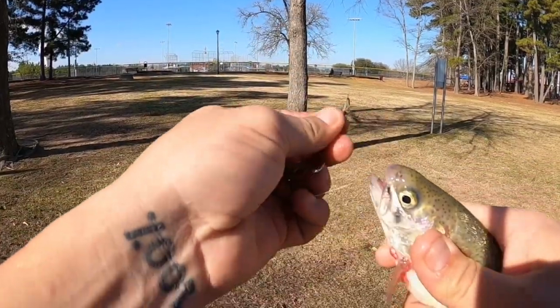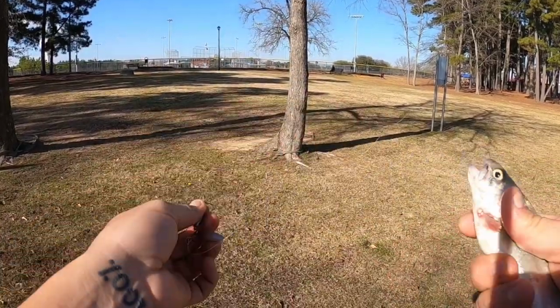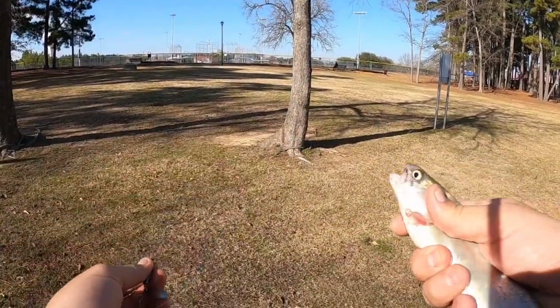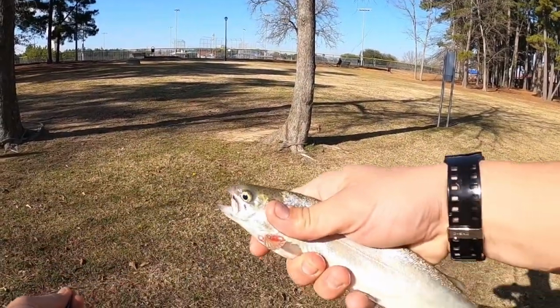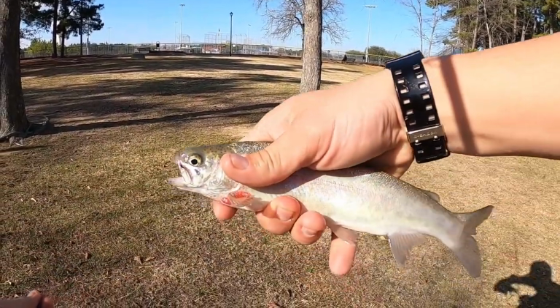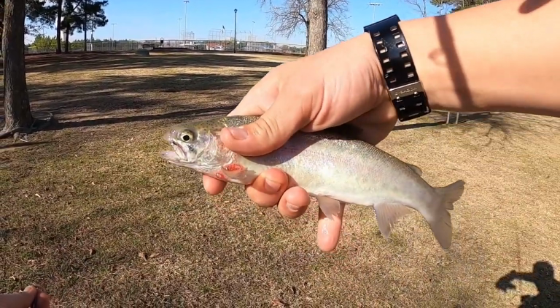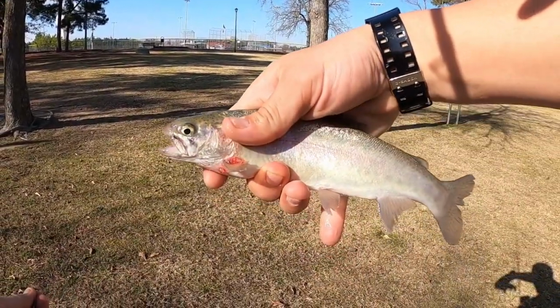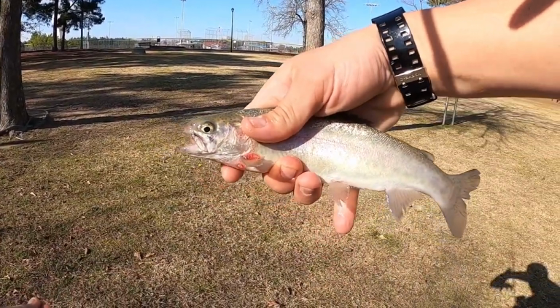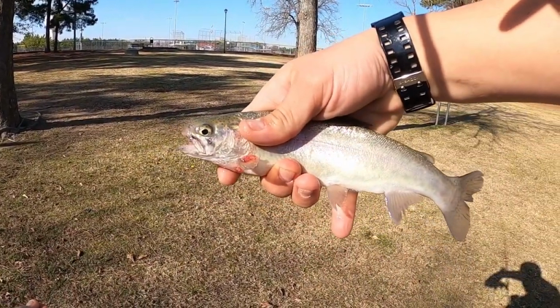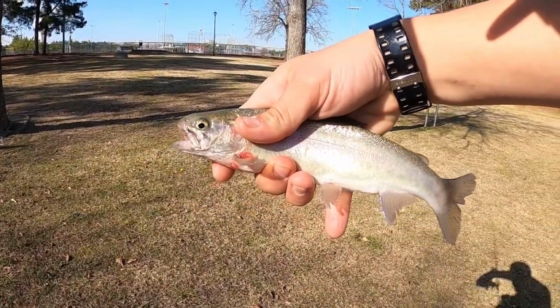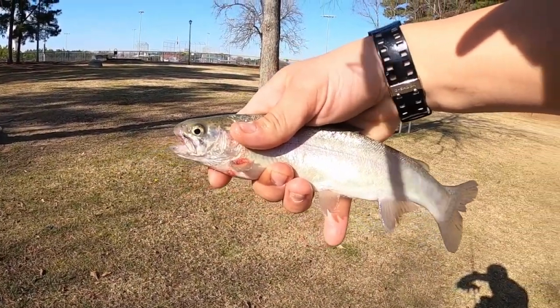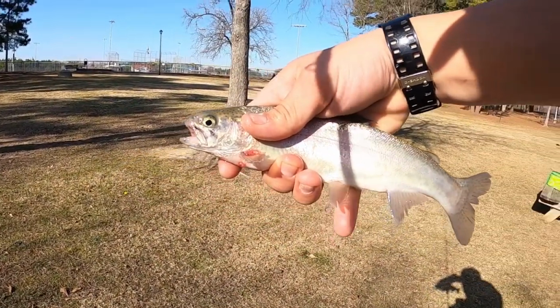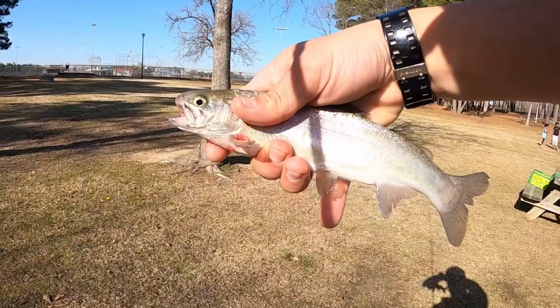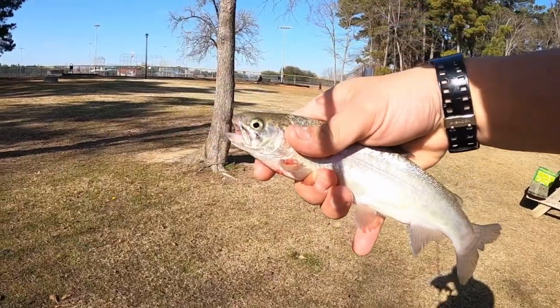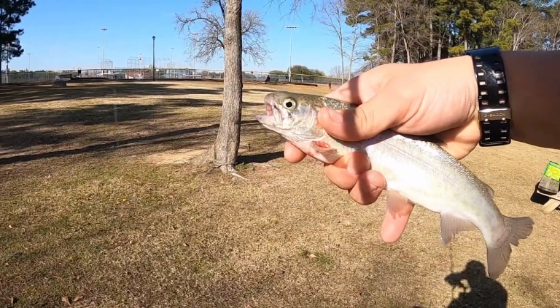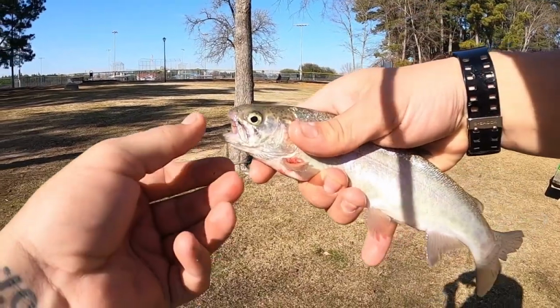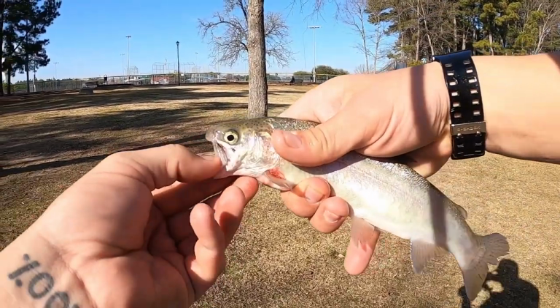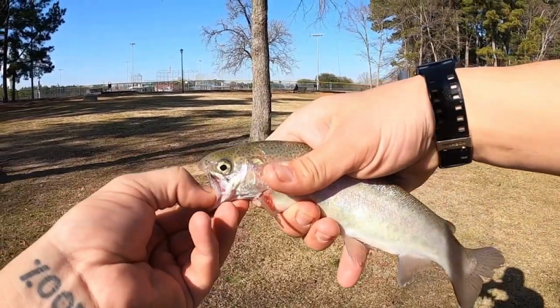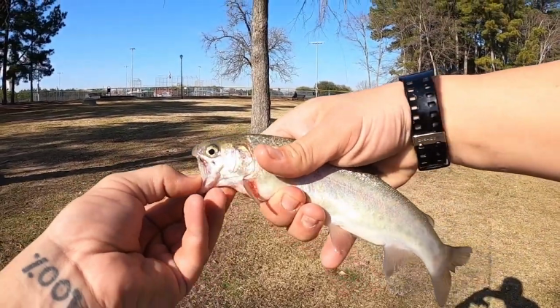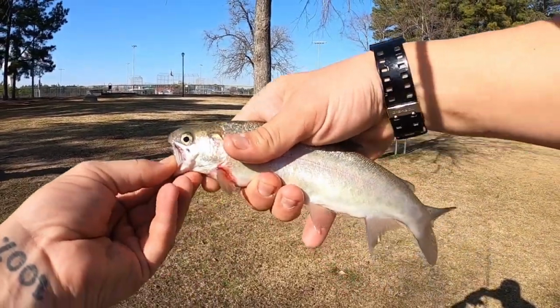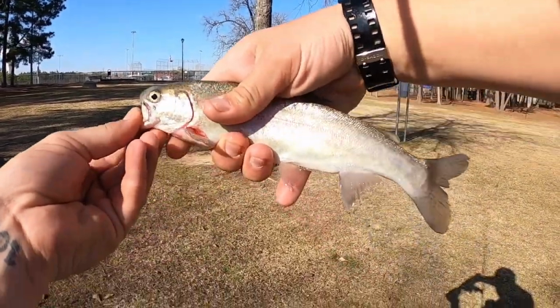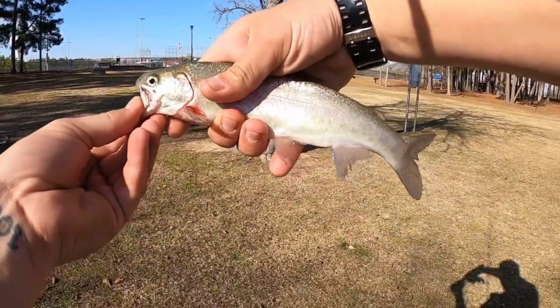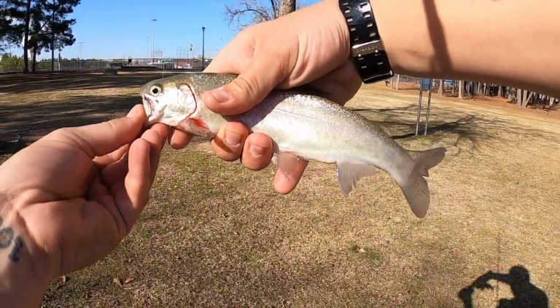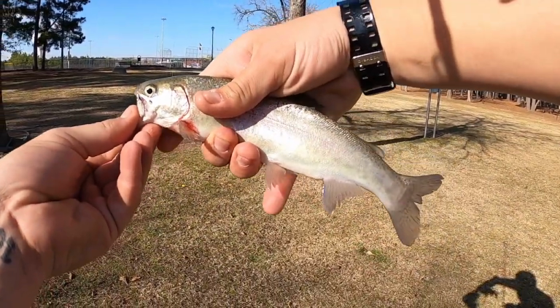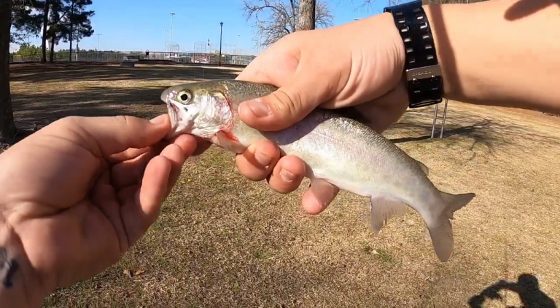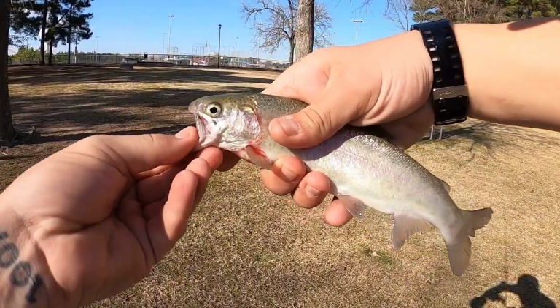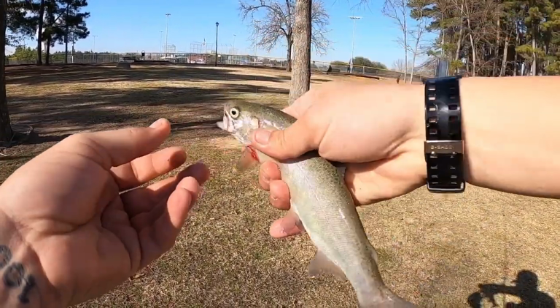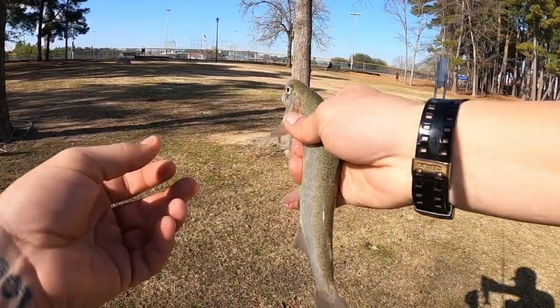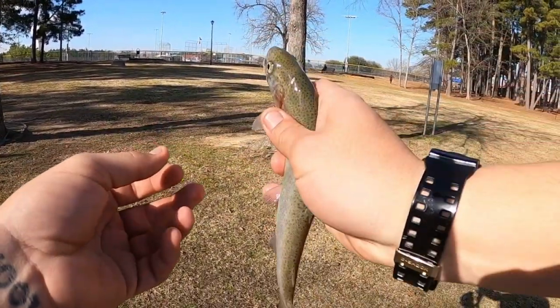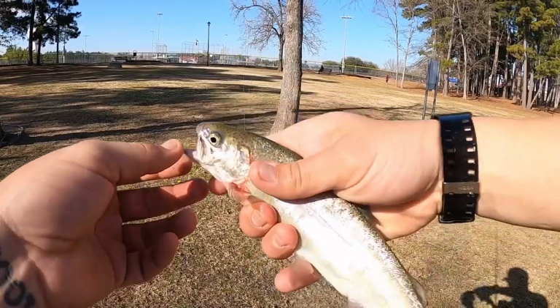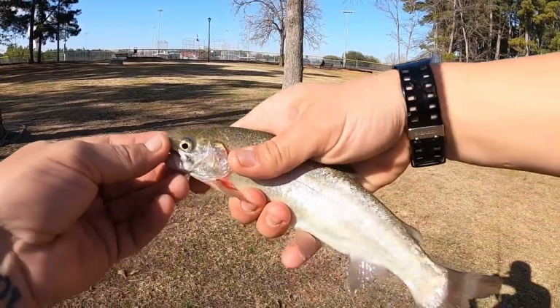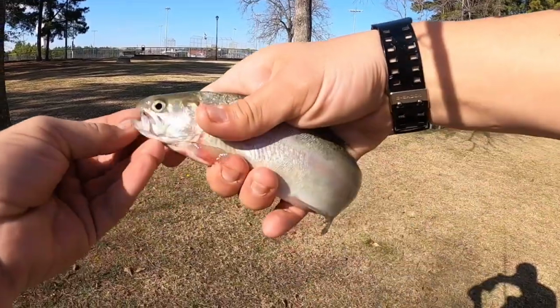There he is guys — little rainbow trout. Not a bad fish. It's actually one of the bigger ones I've caught out of here. Nice fish.